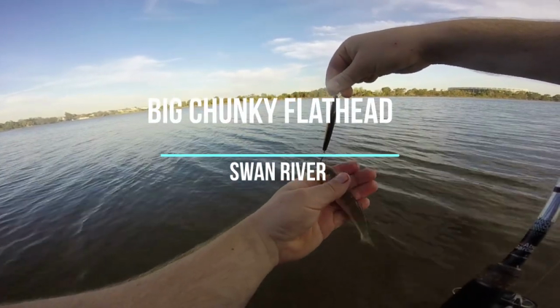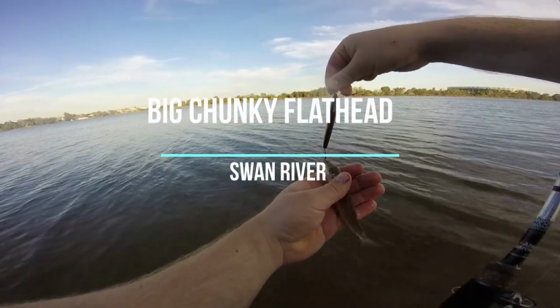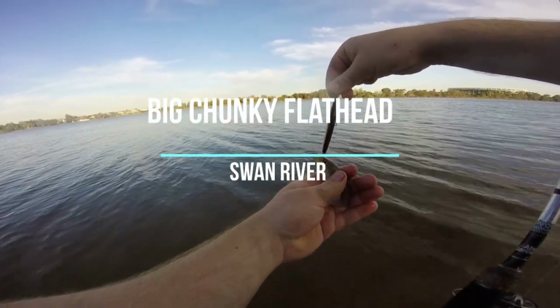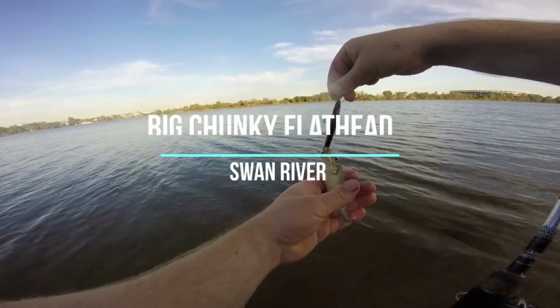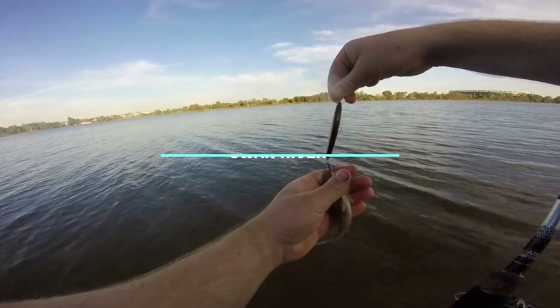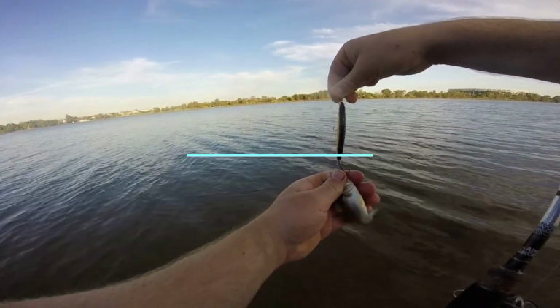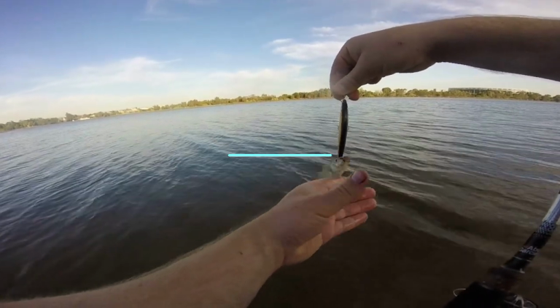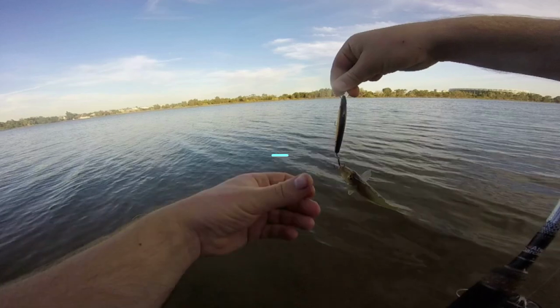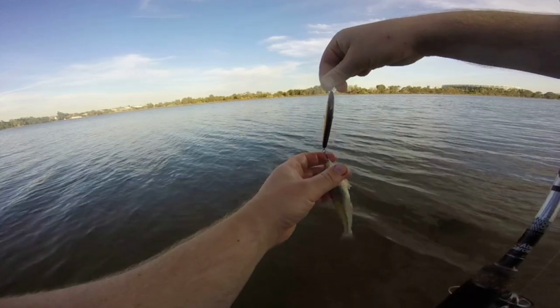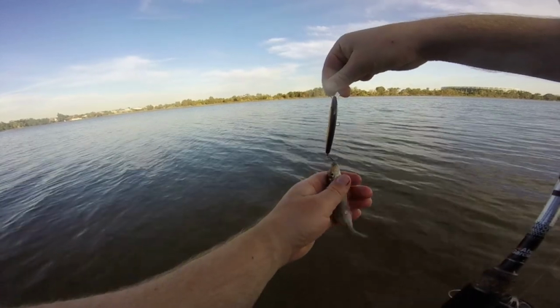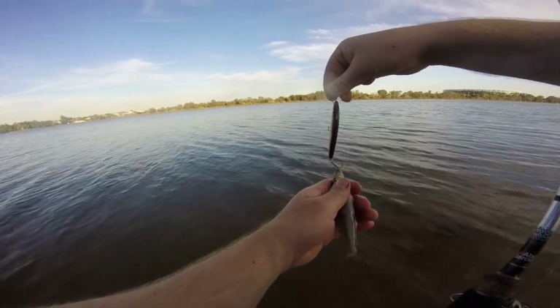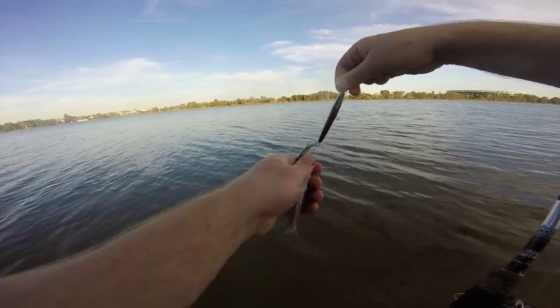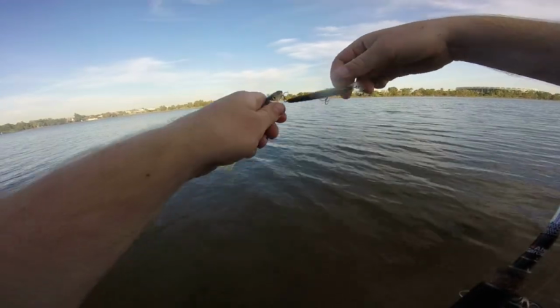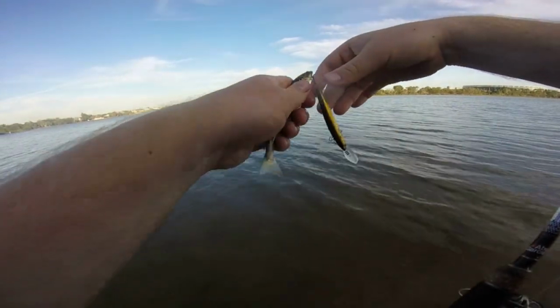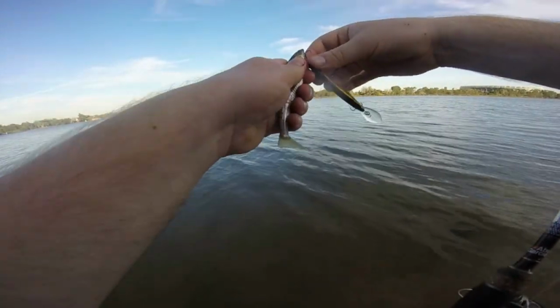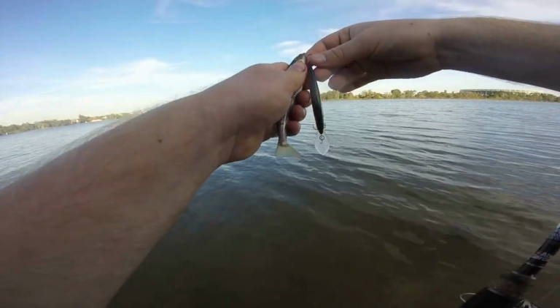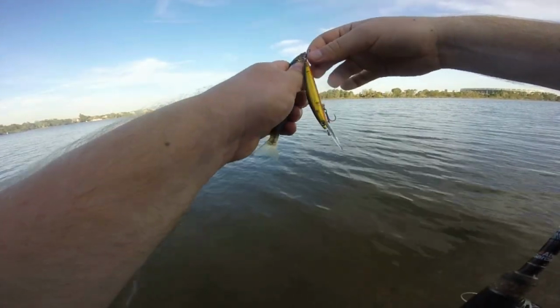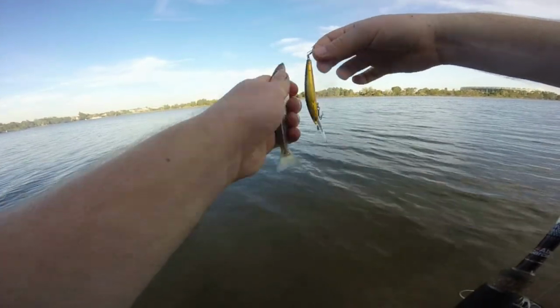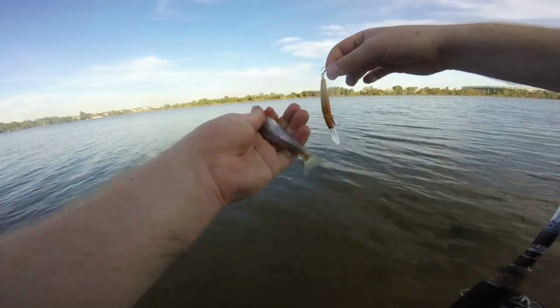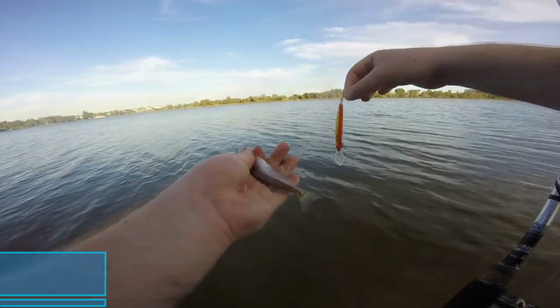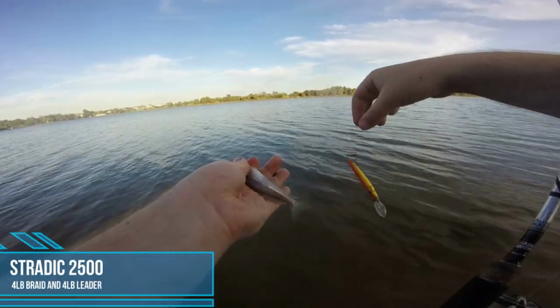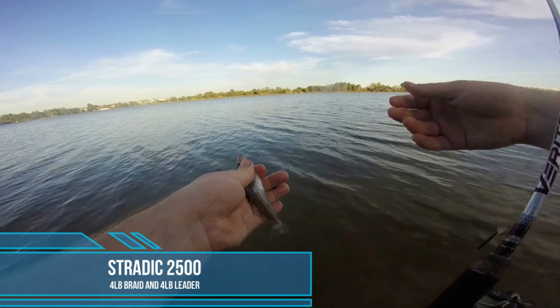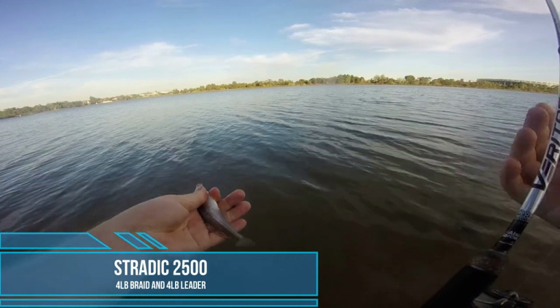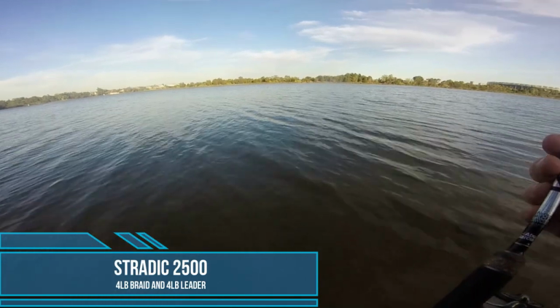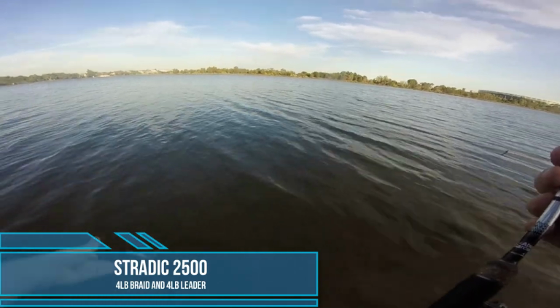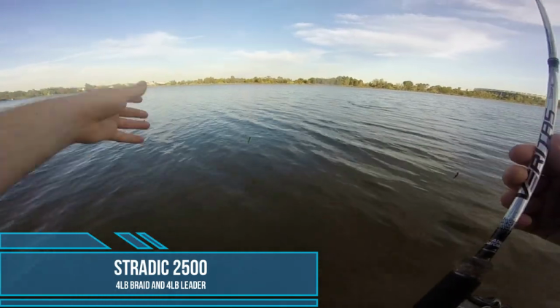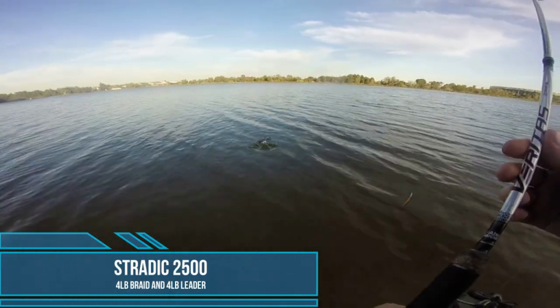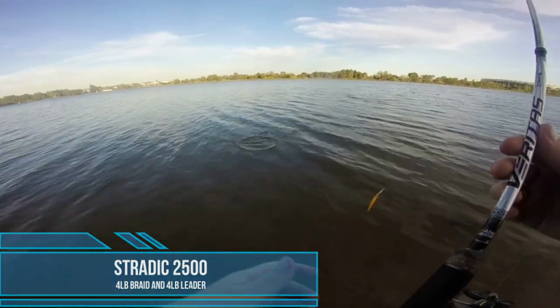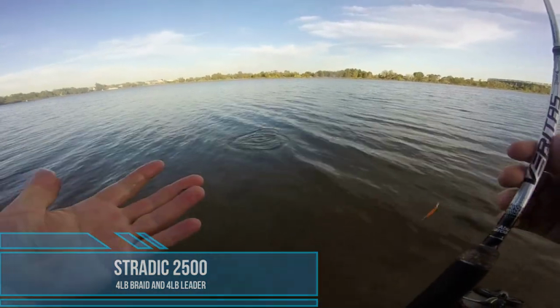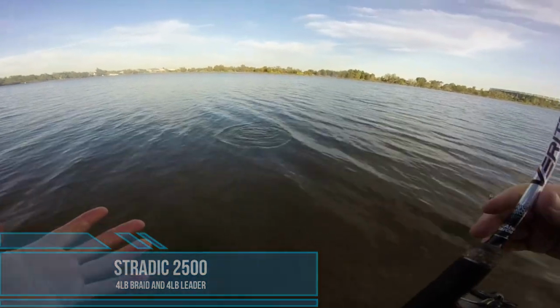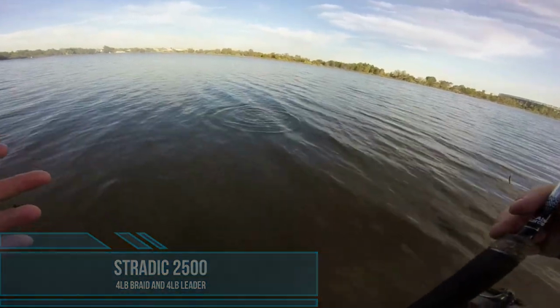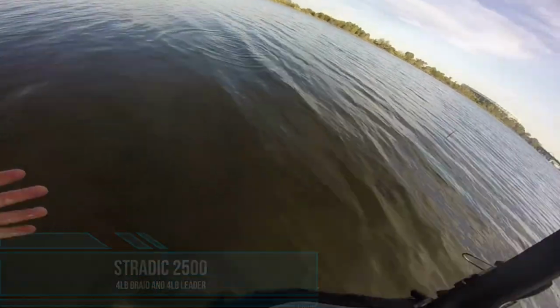After catching the two bloody smallest whiting in the Swan River, I was lucky enough to pull in a big chunky flathead. I was only on four pound leader as I hadn't bothered changing from when I was chasing bream earlier in the week.